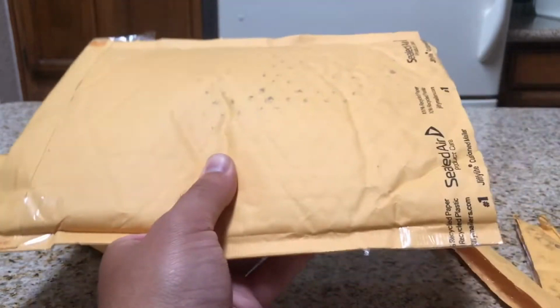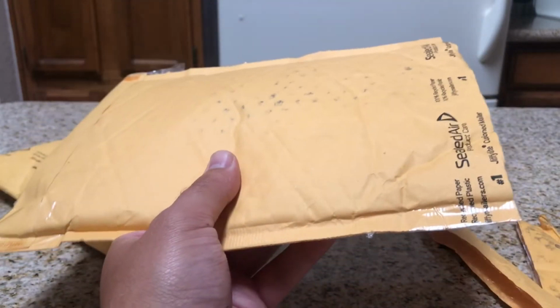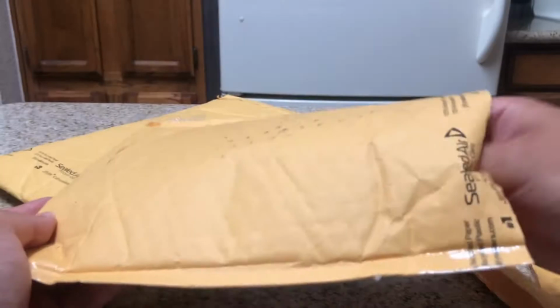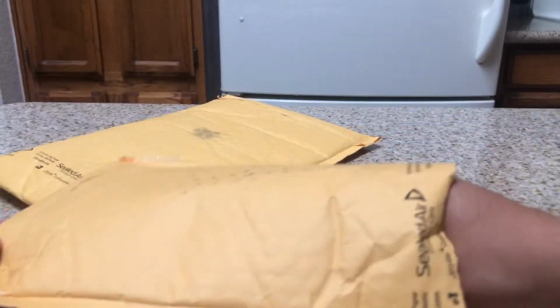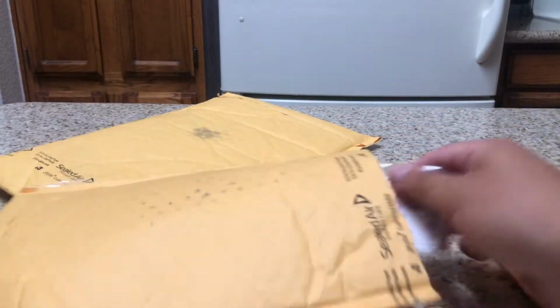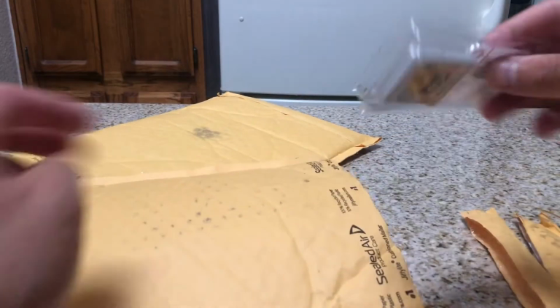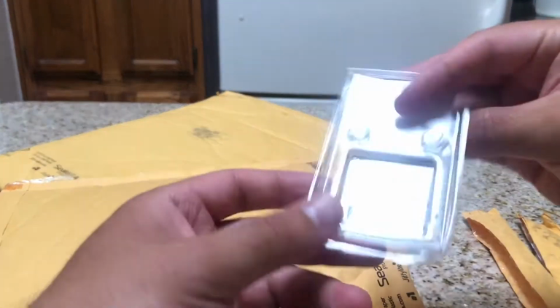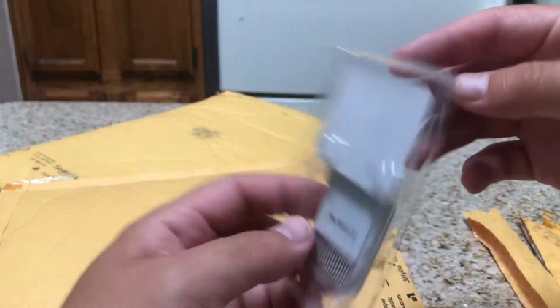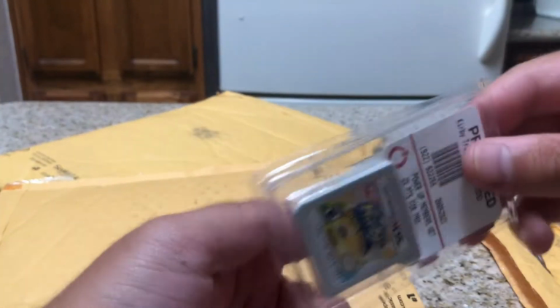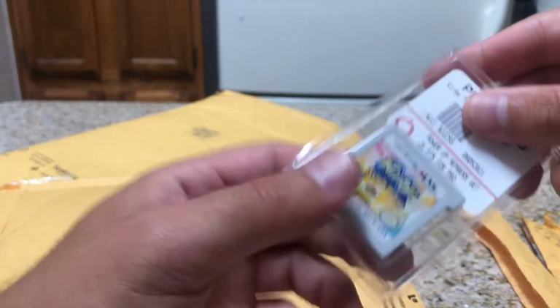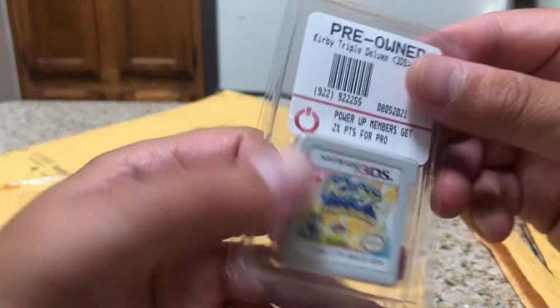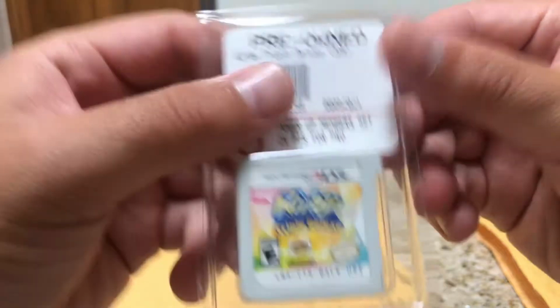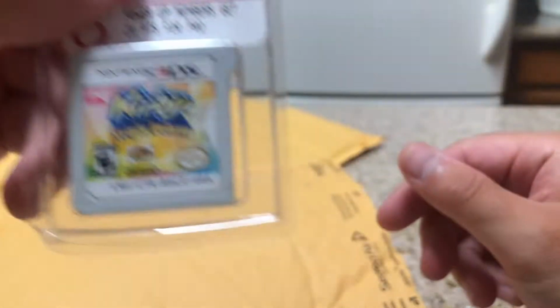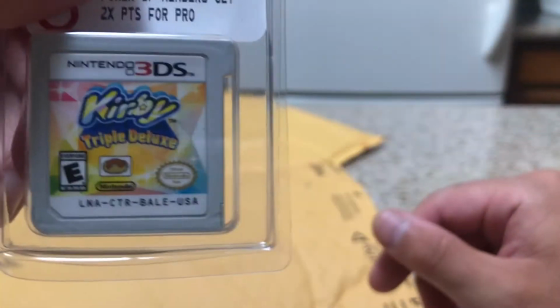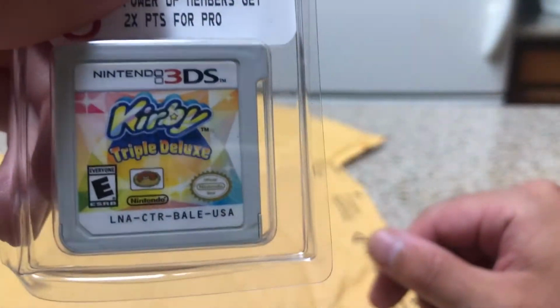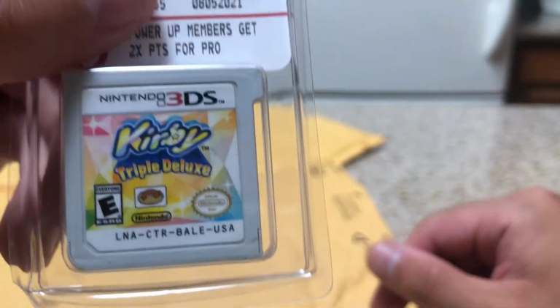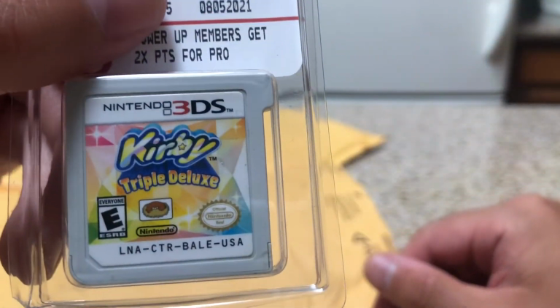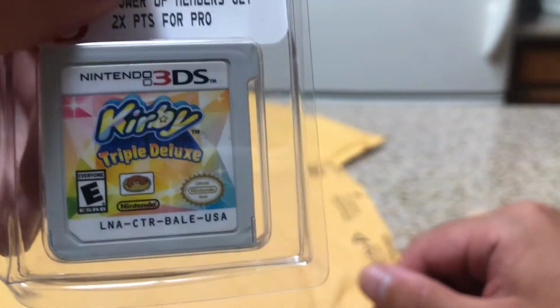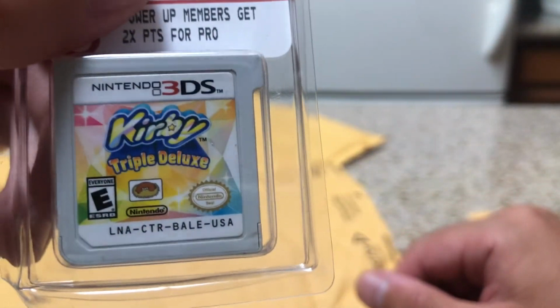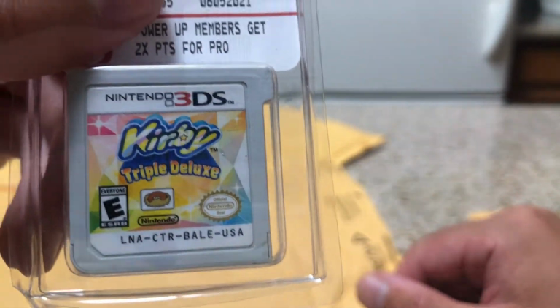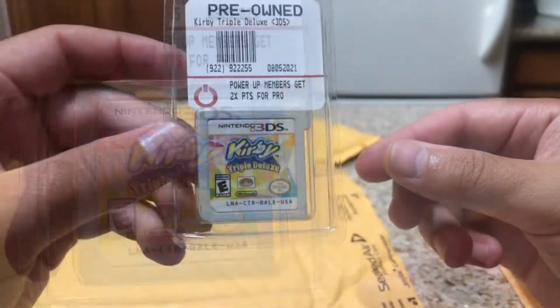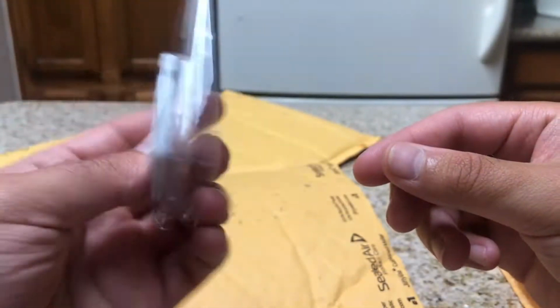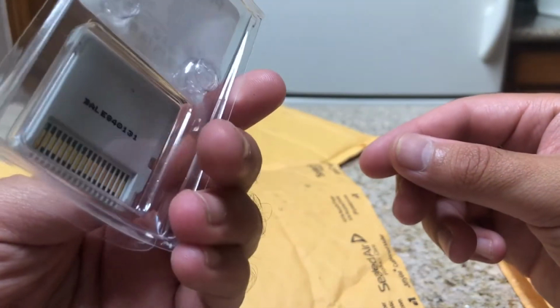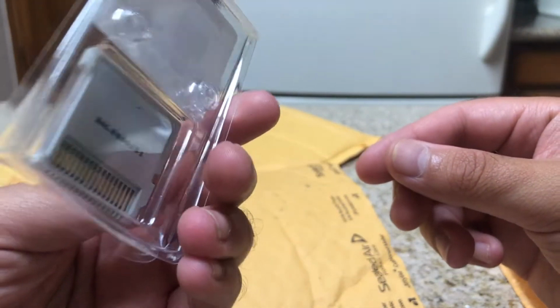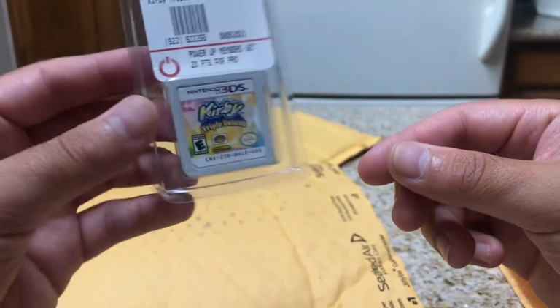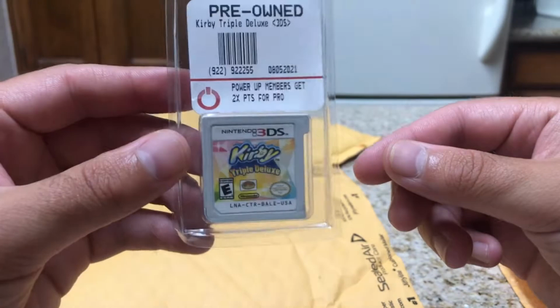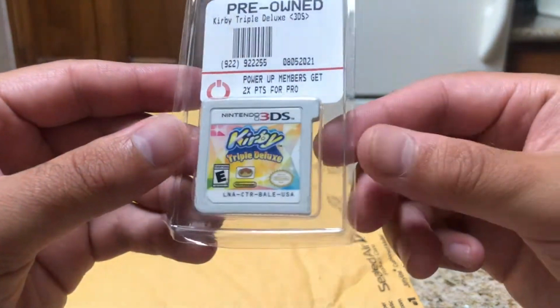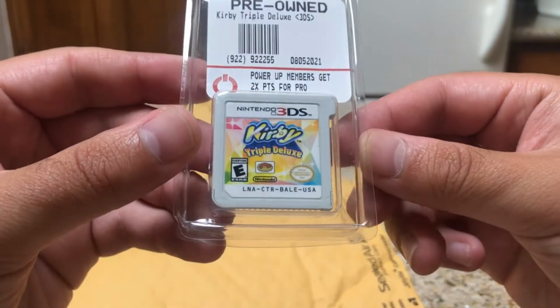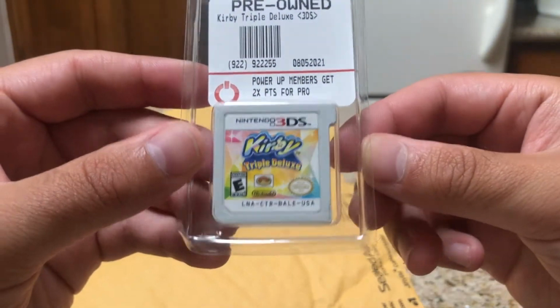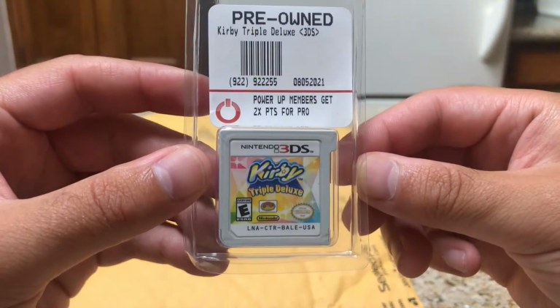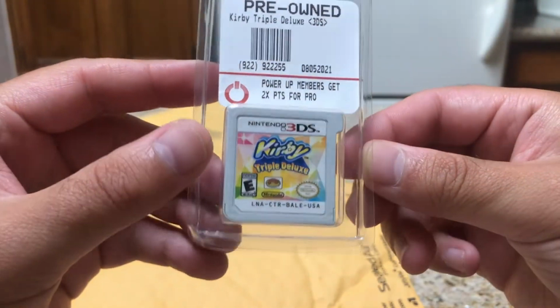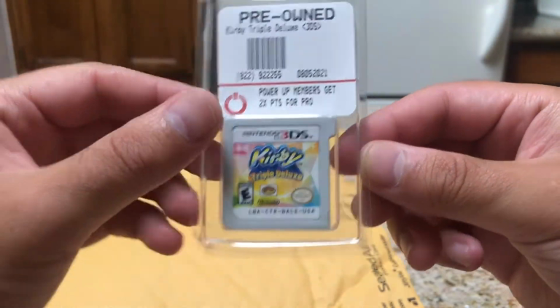Let's see what we got here. This is Kirby. I didn't have any Kirby games at all on my 3DS, so I feel like this is a cool pickup.